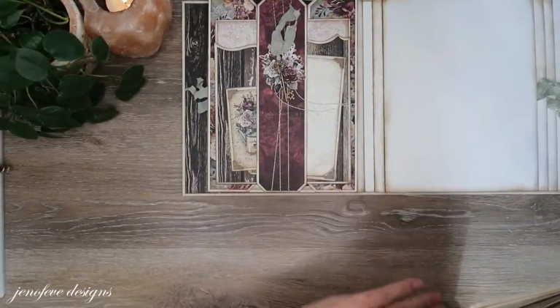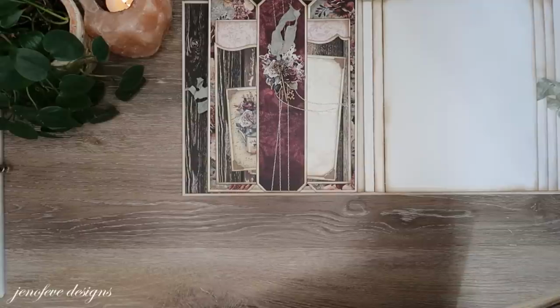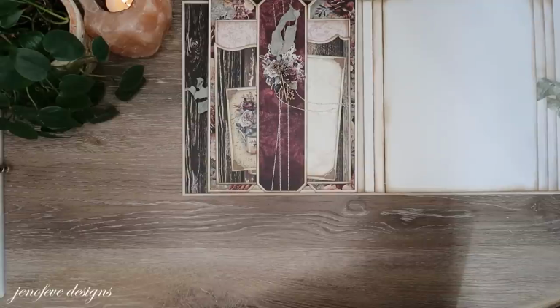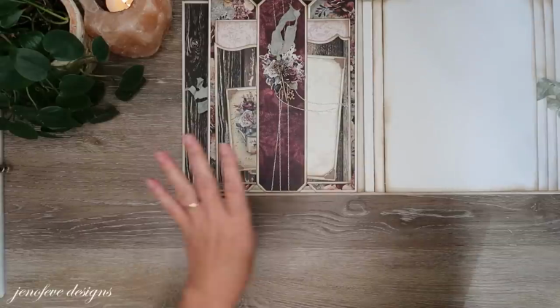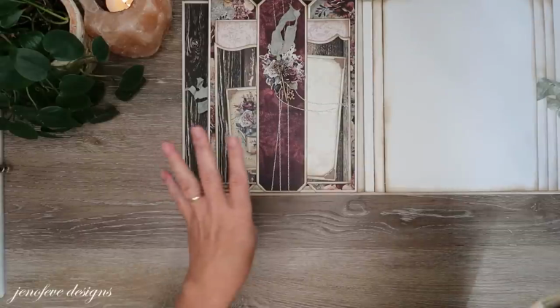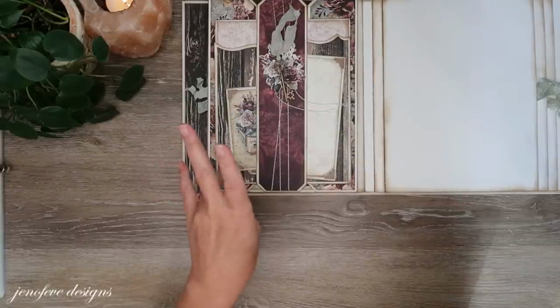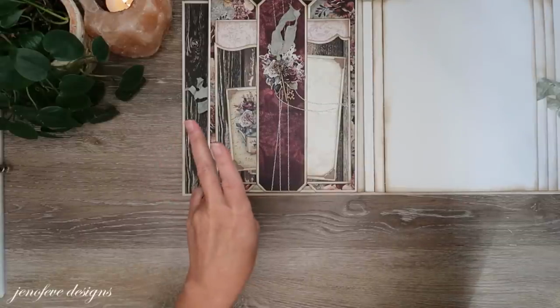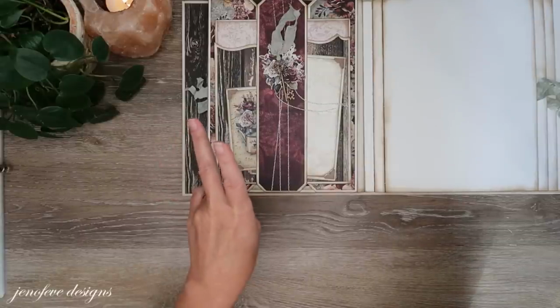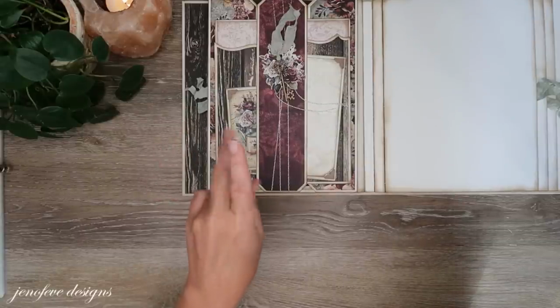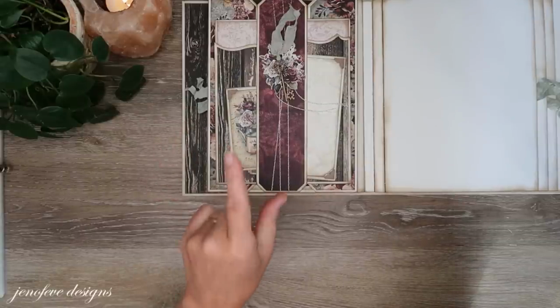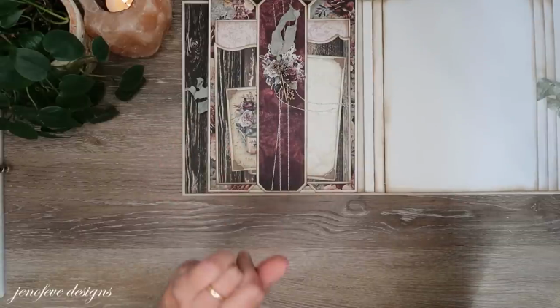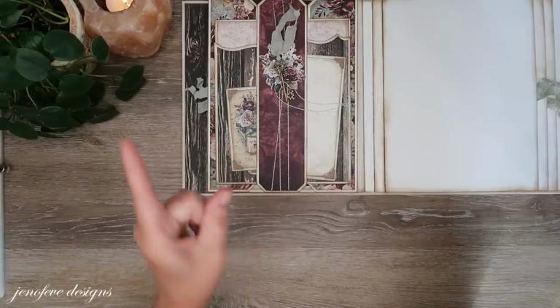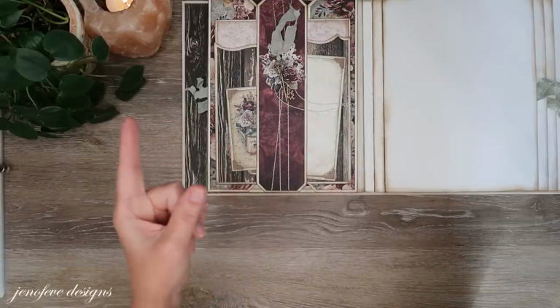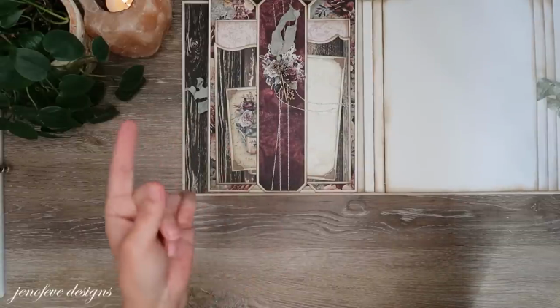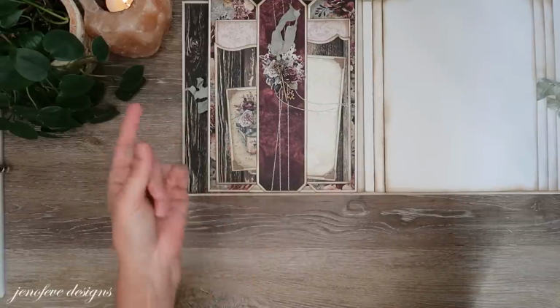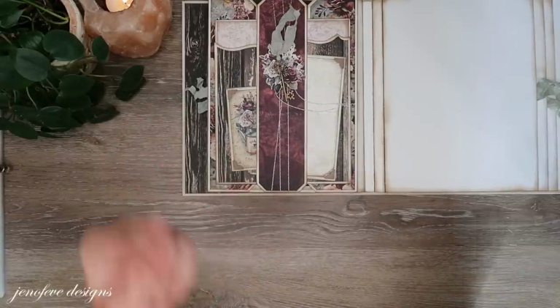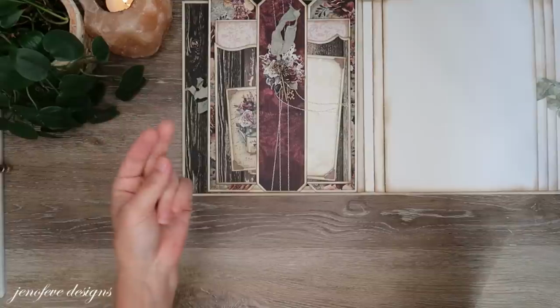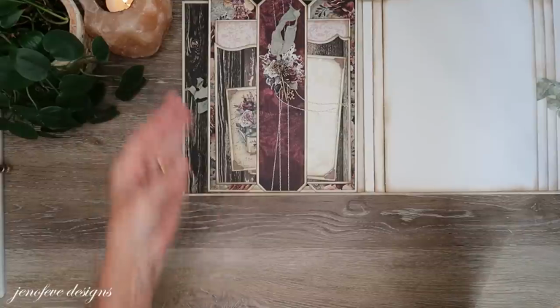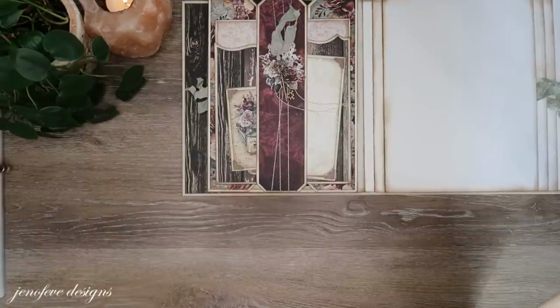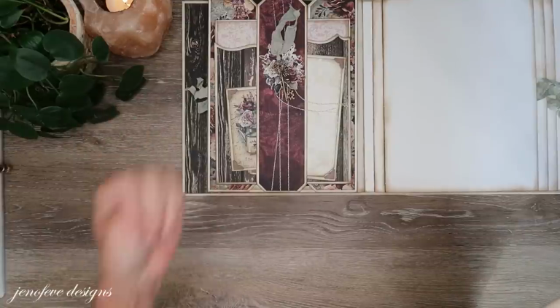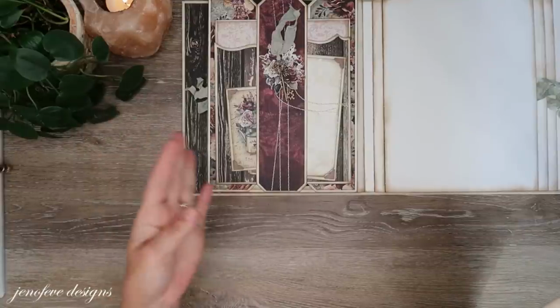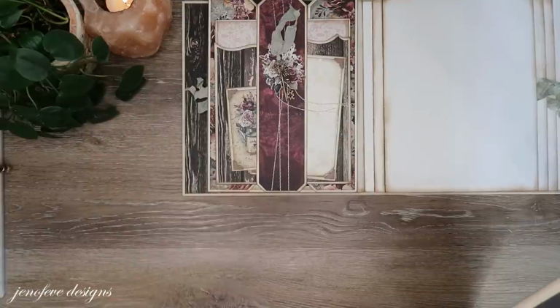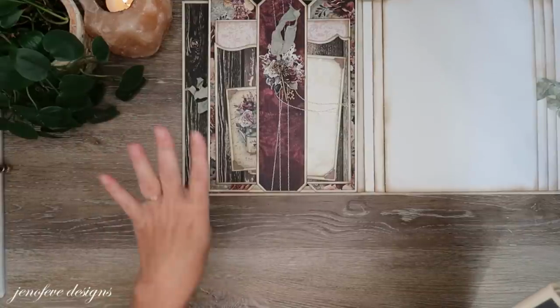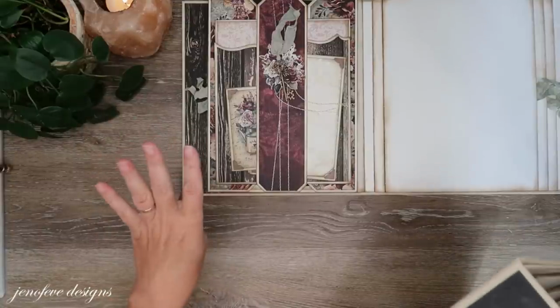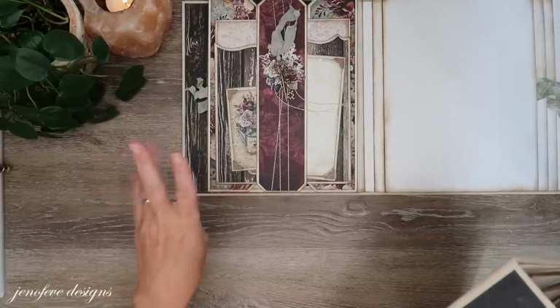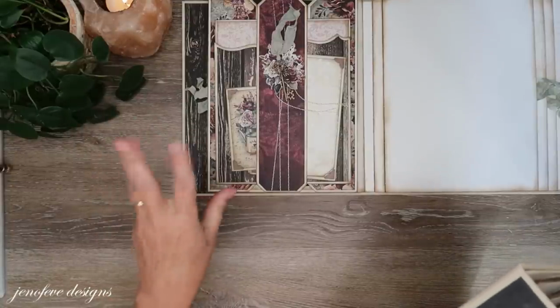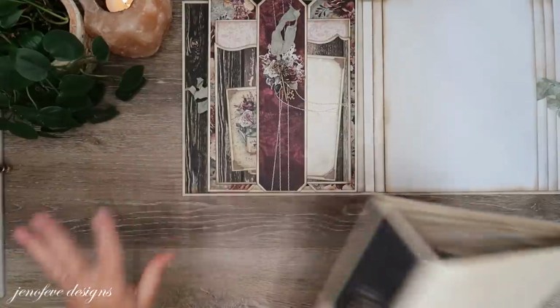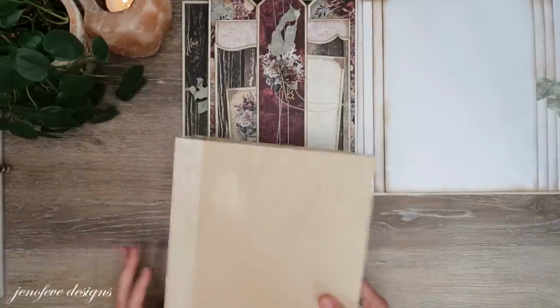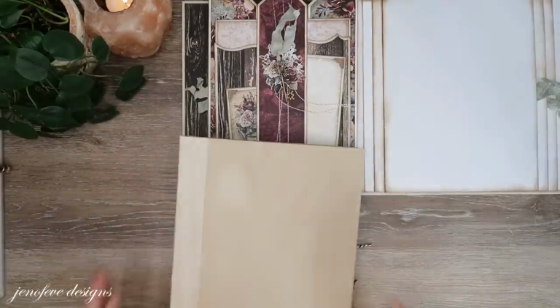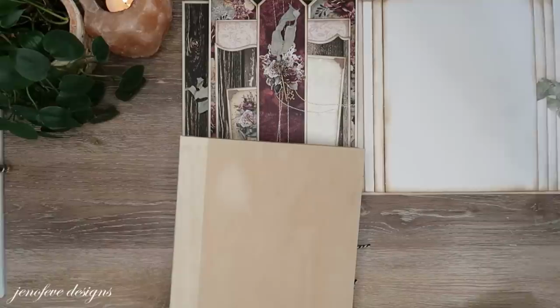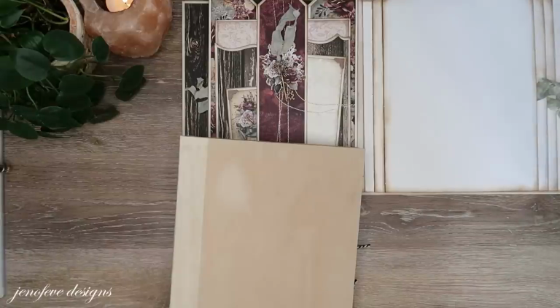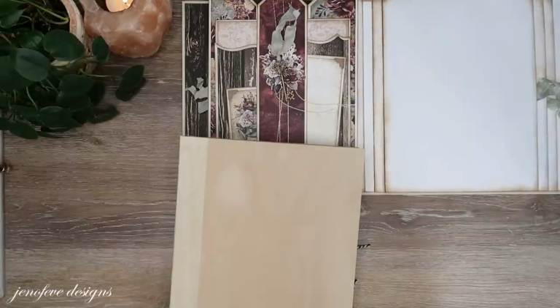I'm also only using the foundations, whereas this antique shop album I'm using the foundations and all of the decorative edges — so the charming, the enchanted, and the graceful.